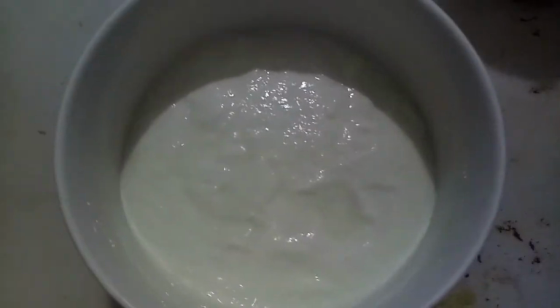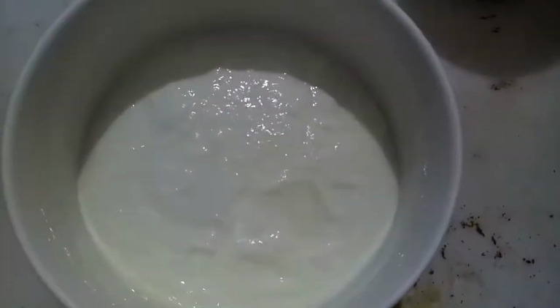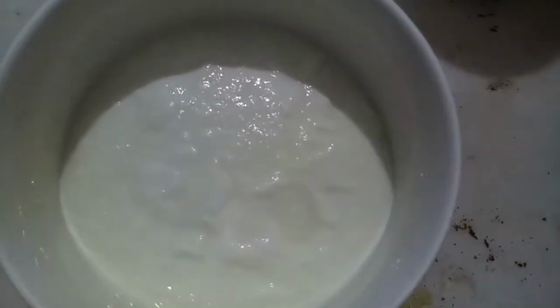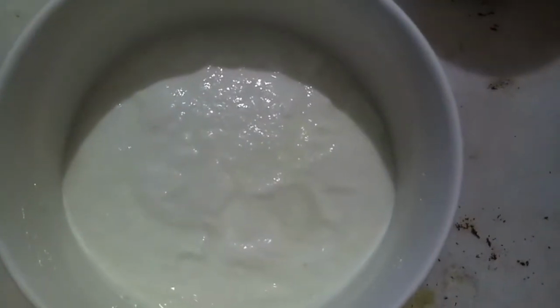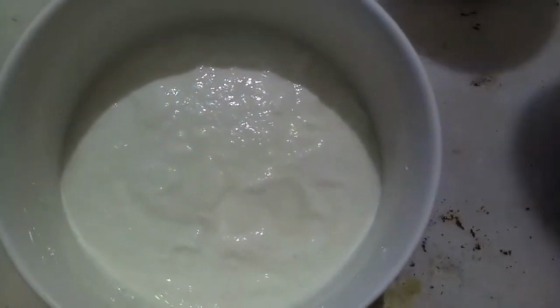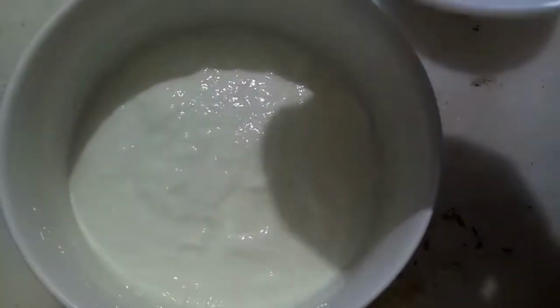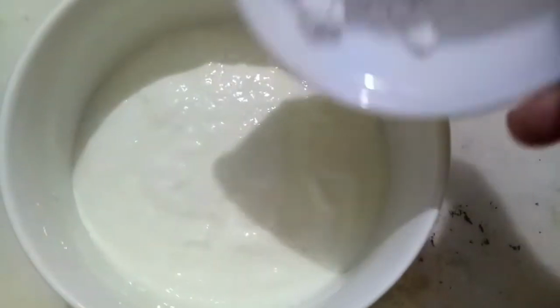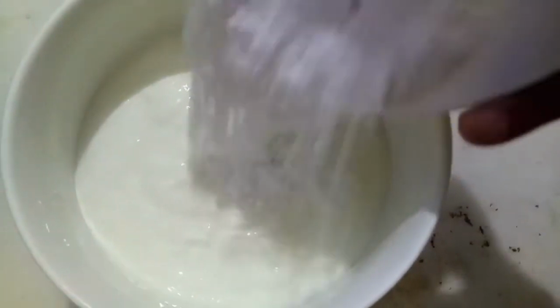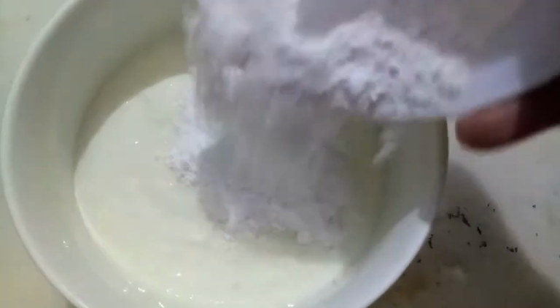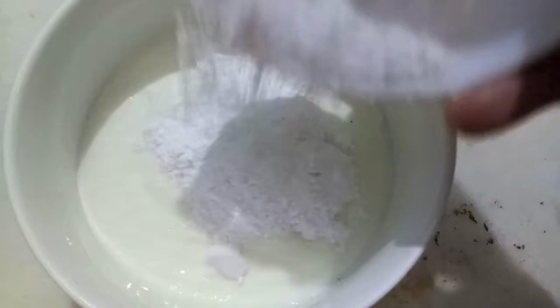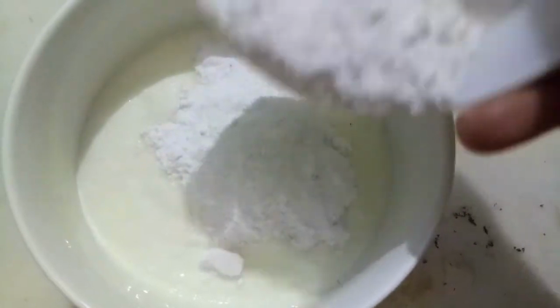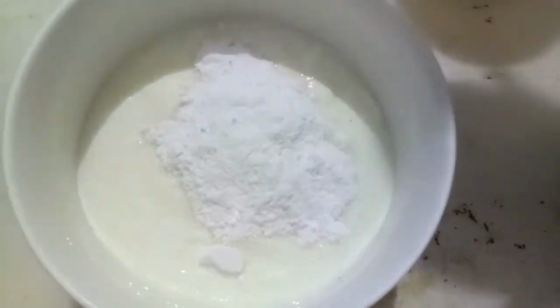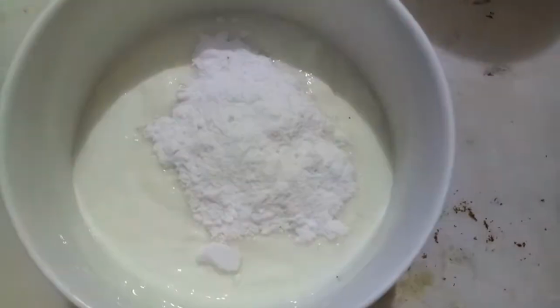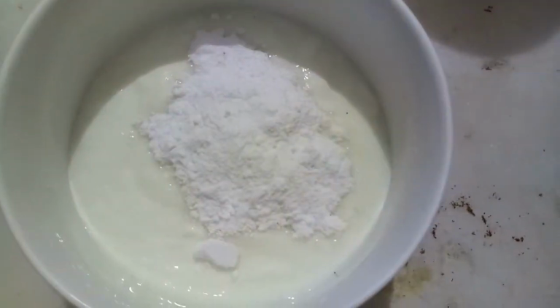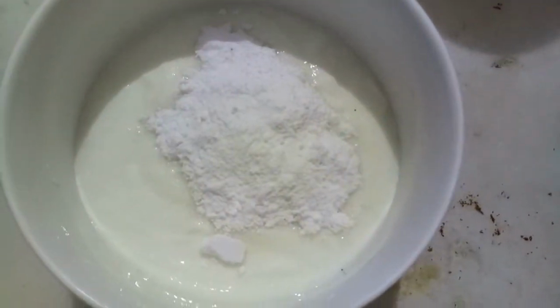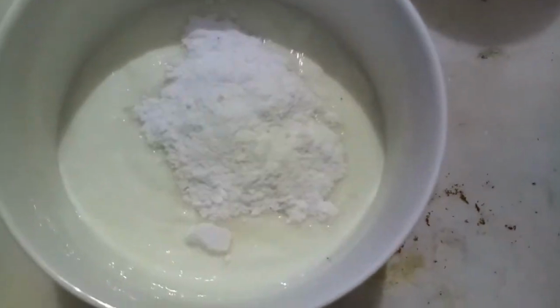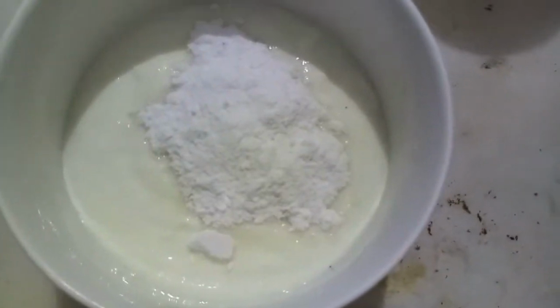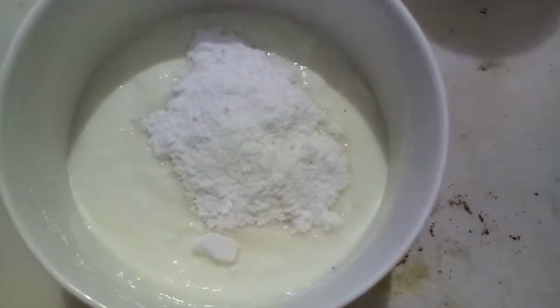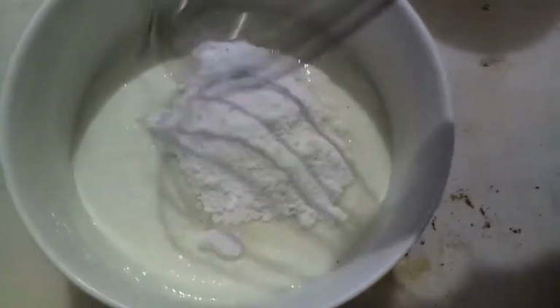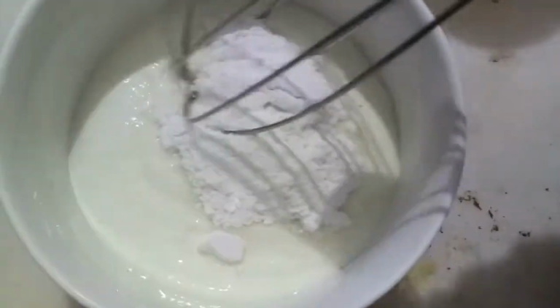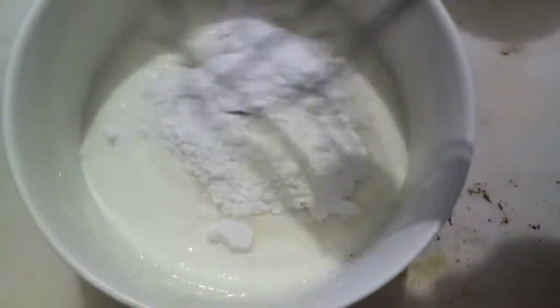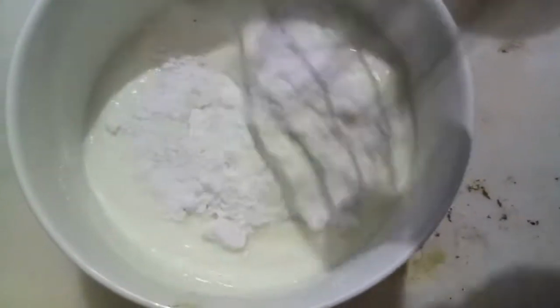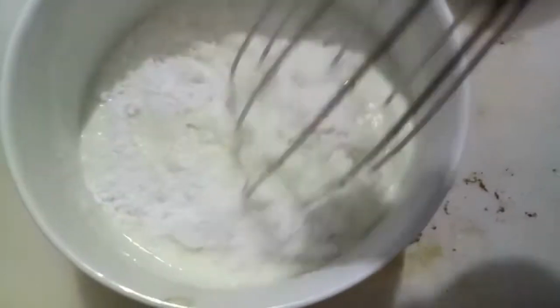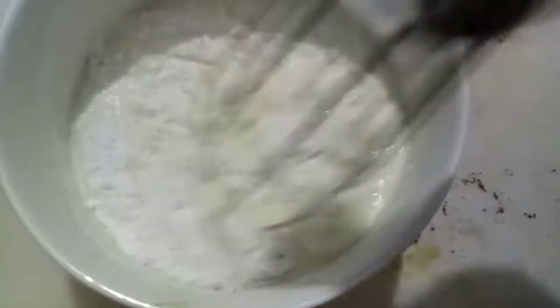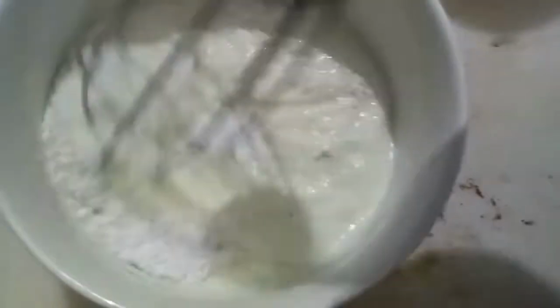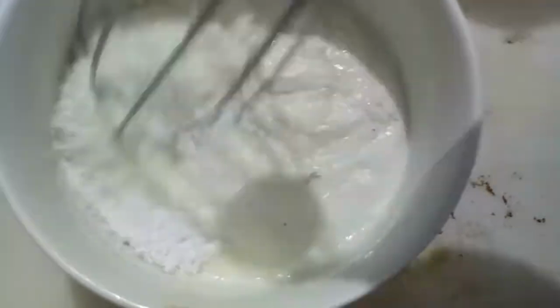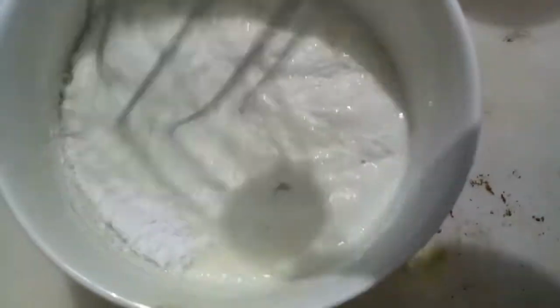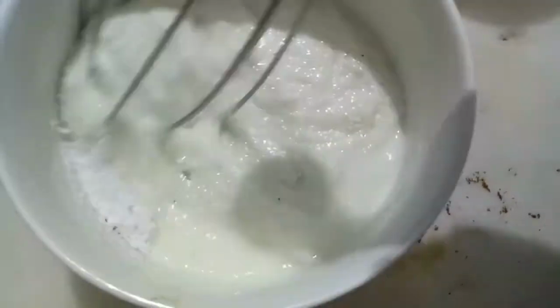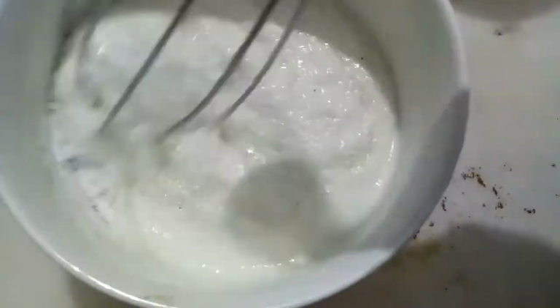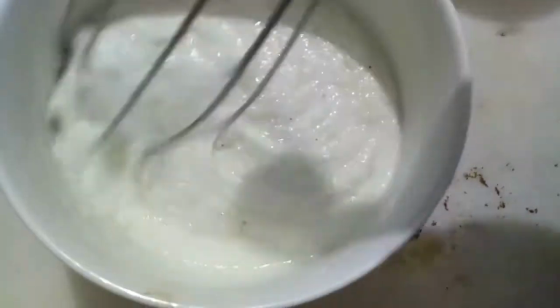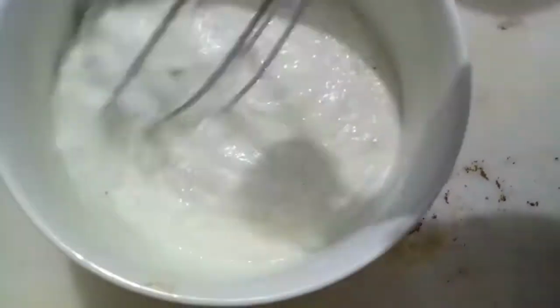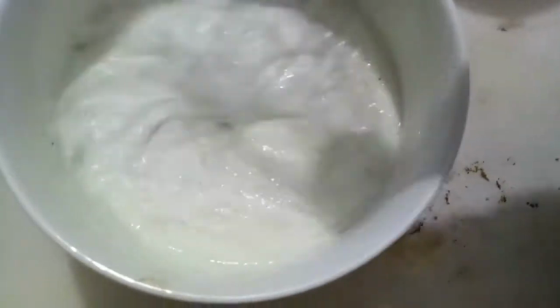In the curd, we will add powdered sugar. Give it a mix. And it is ready.